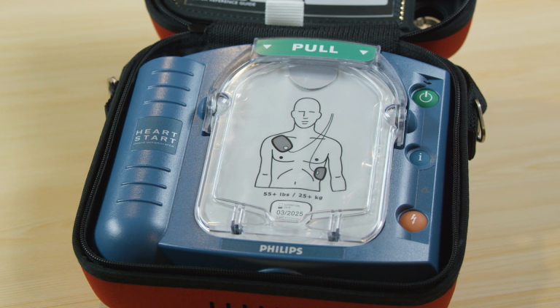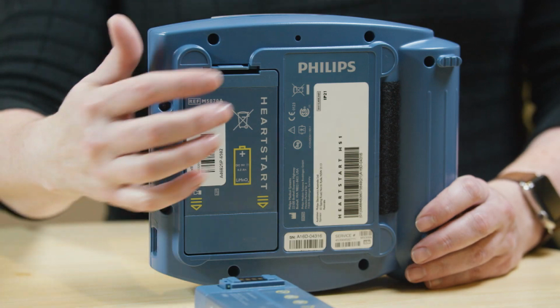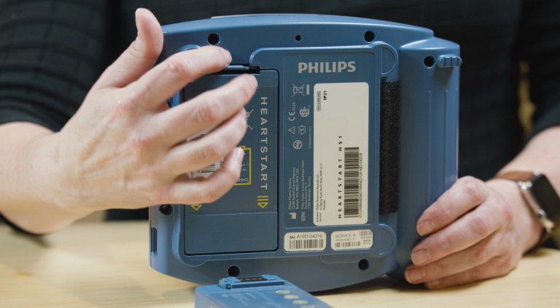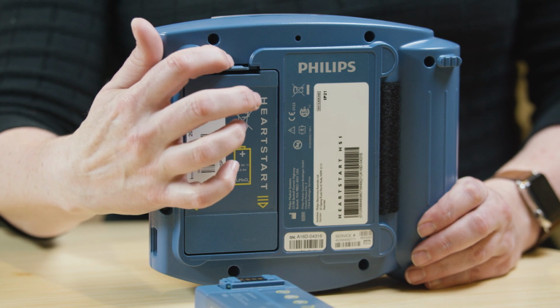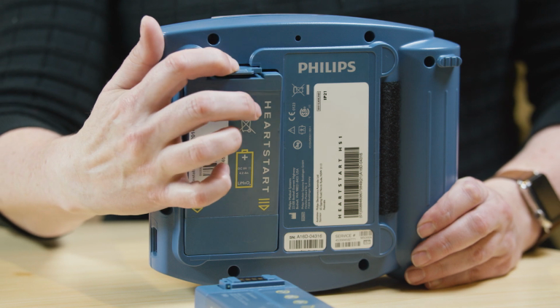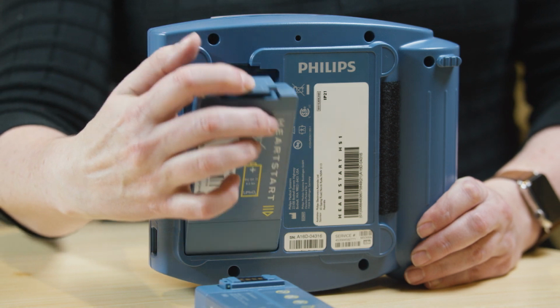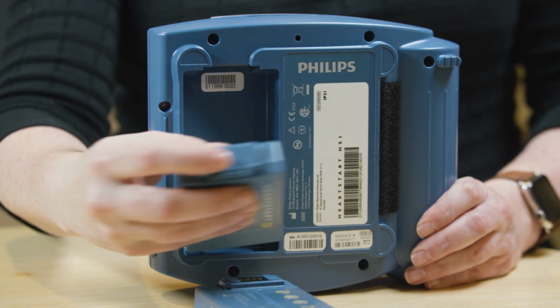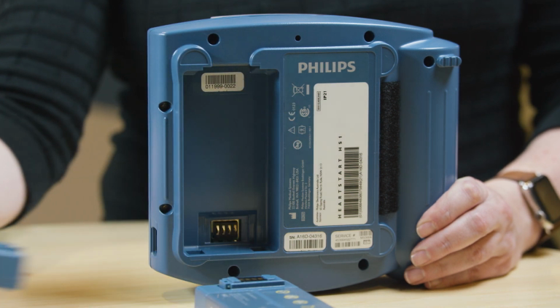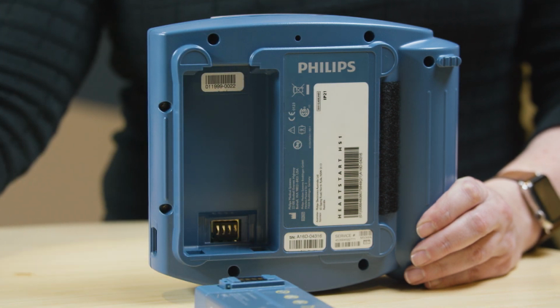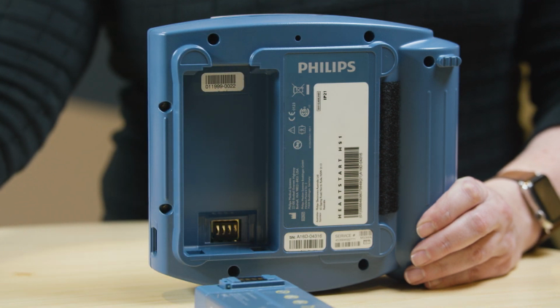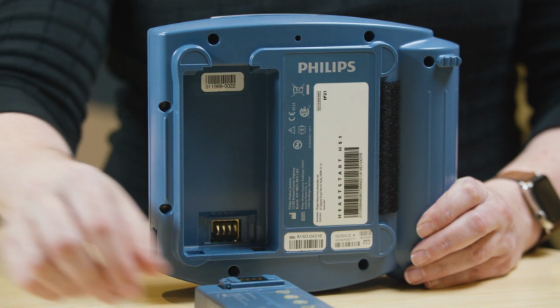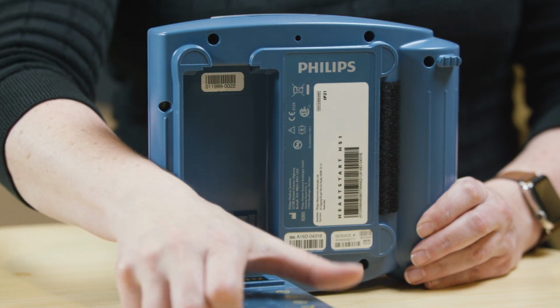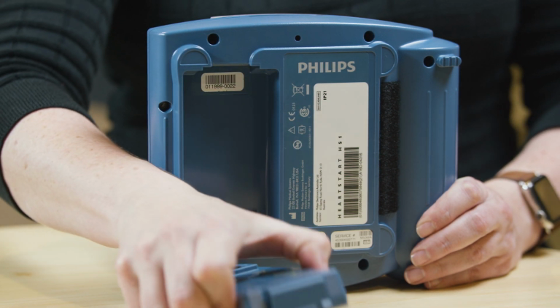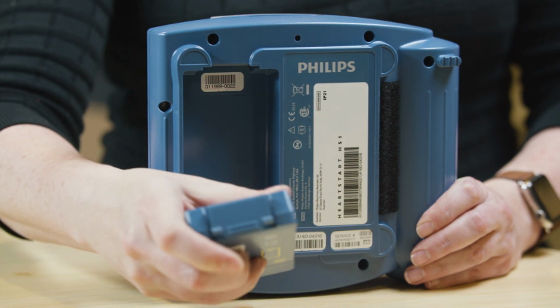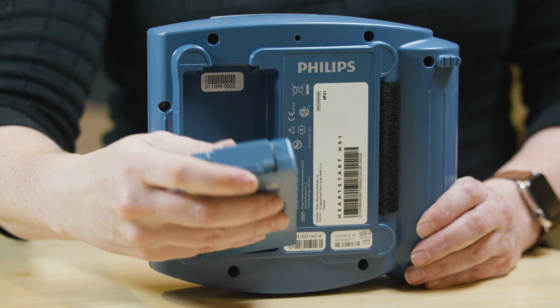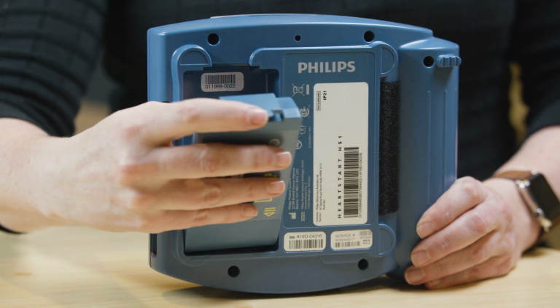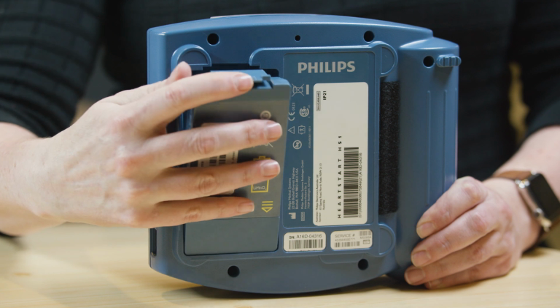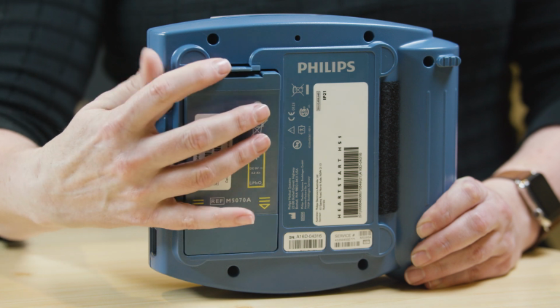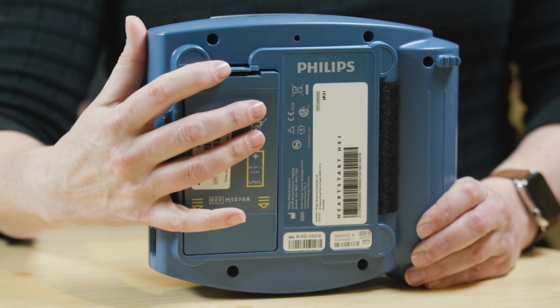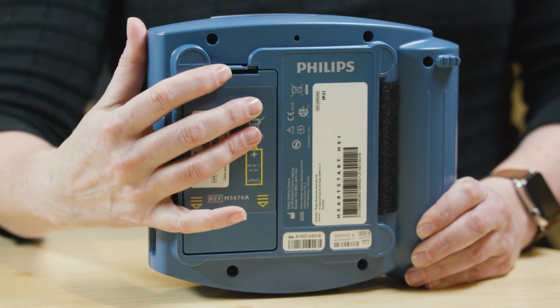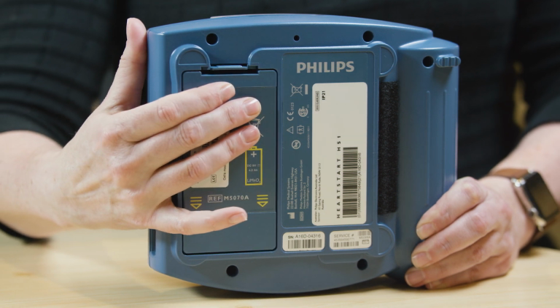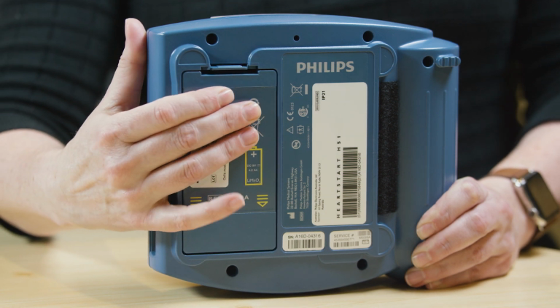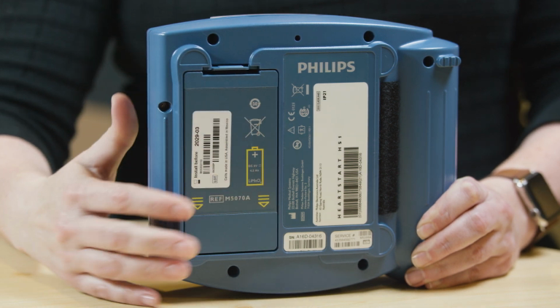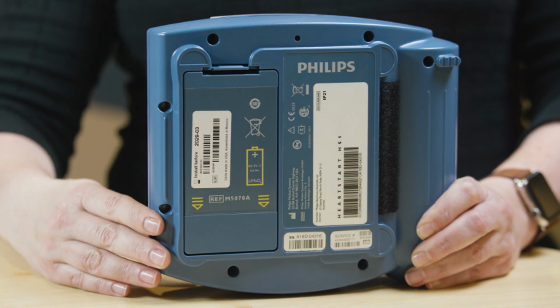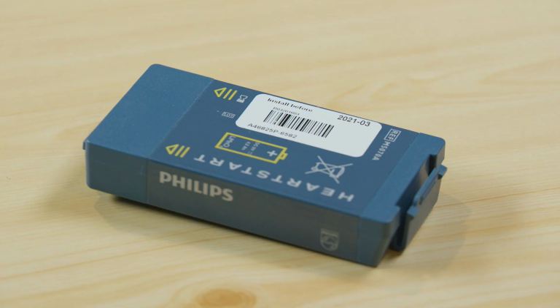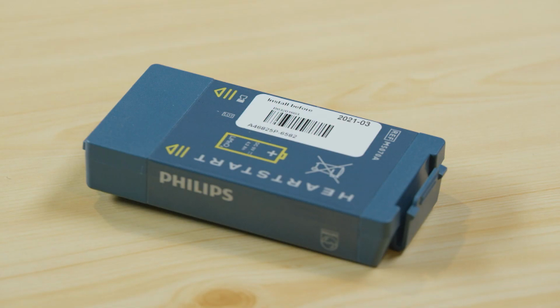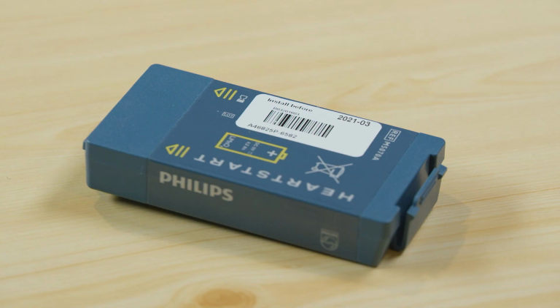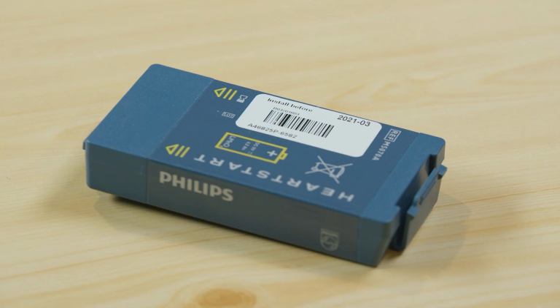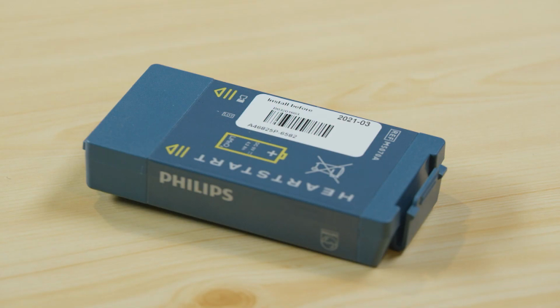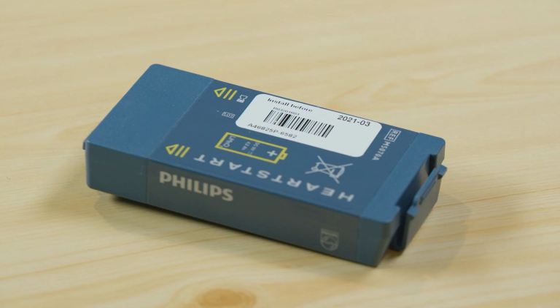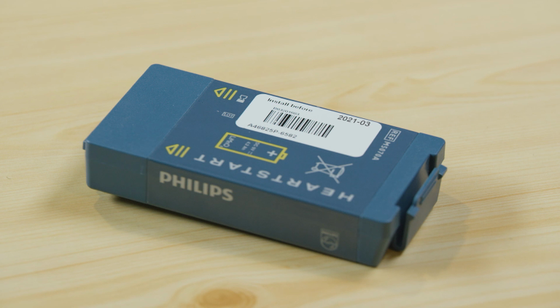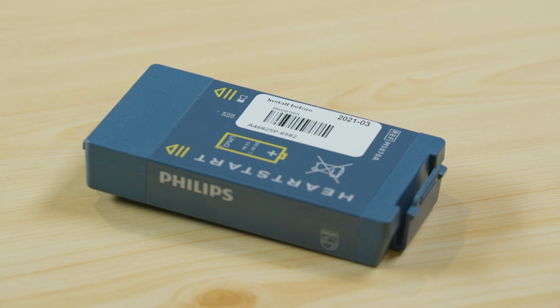To change the battery, press this latch to pop out the old battery and slip in the new battery, pressing the top end down until the latch clicks into place. The battery can be recycled at an appropriate recycling facility.